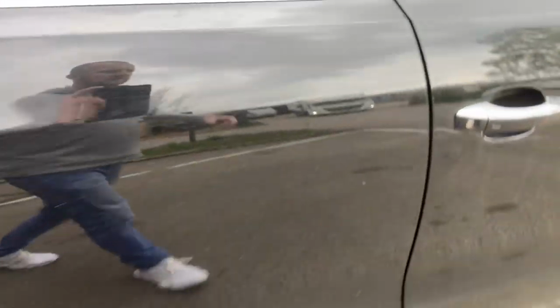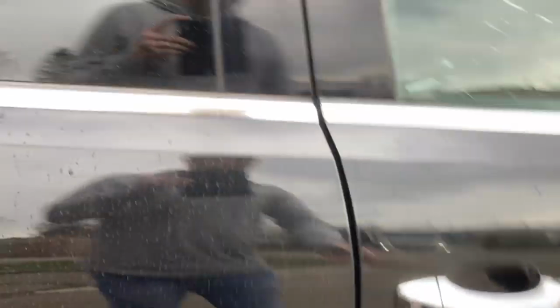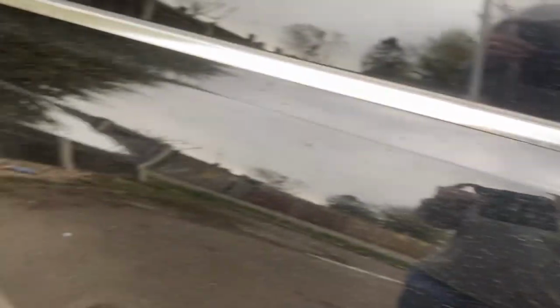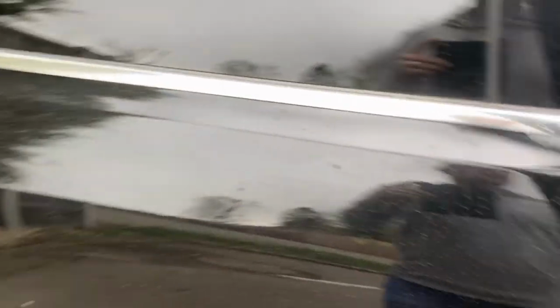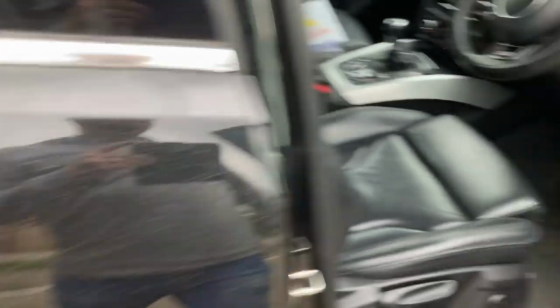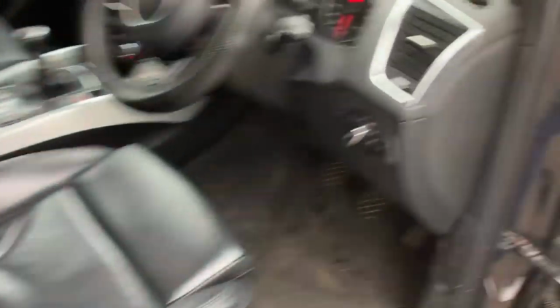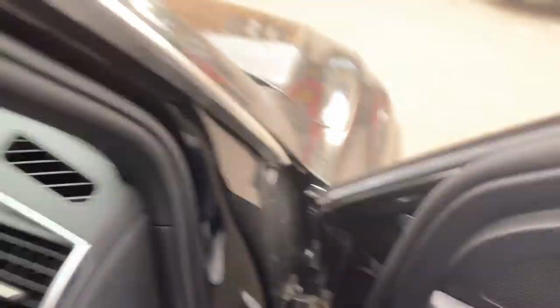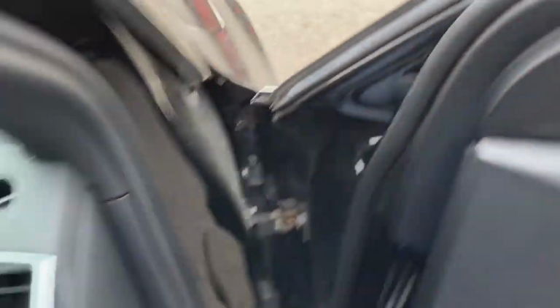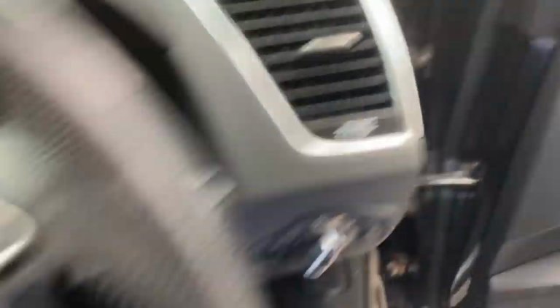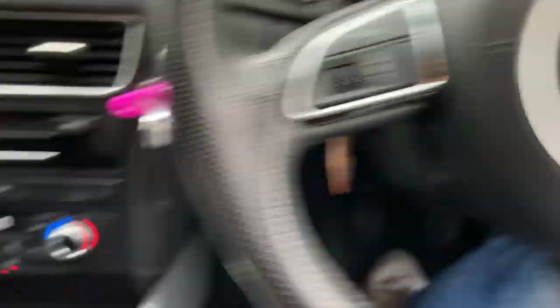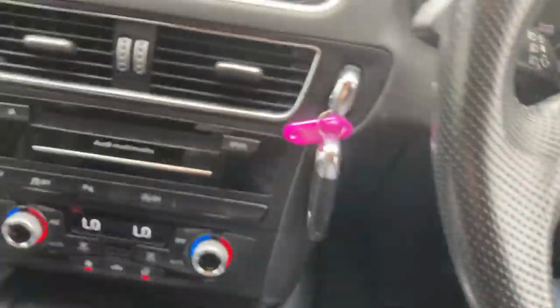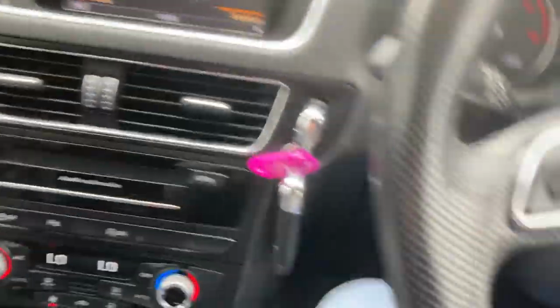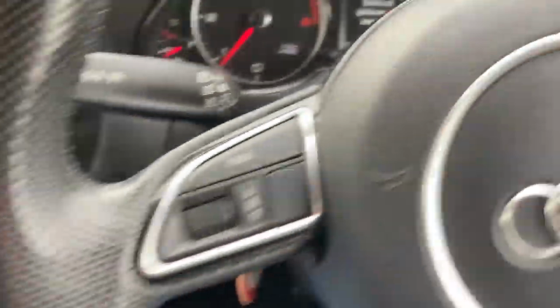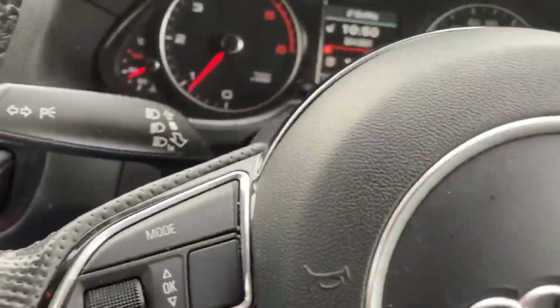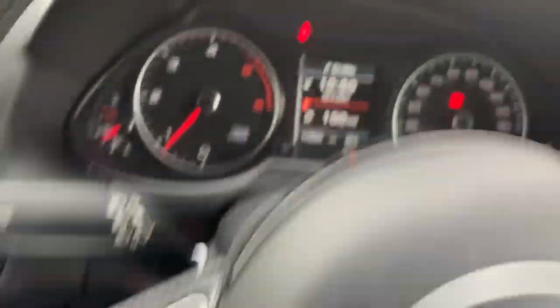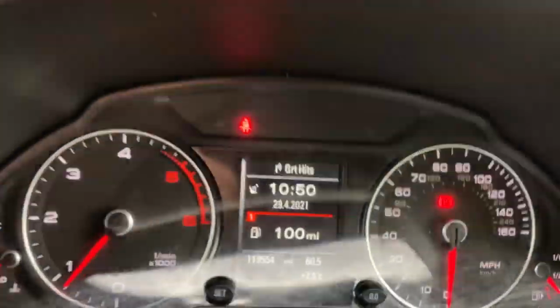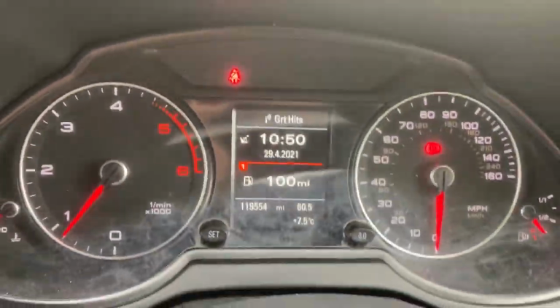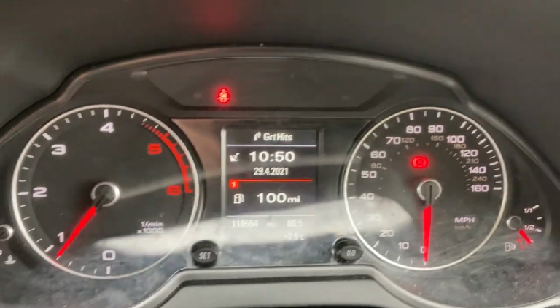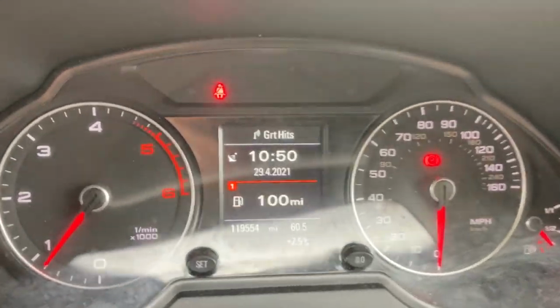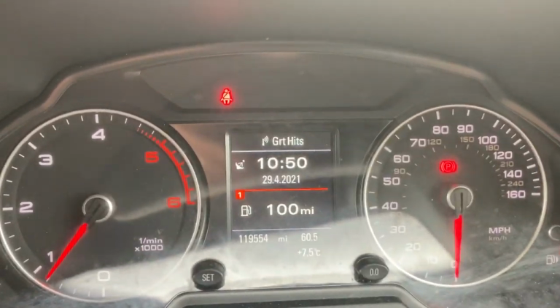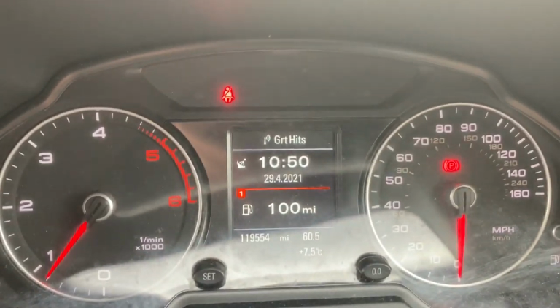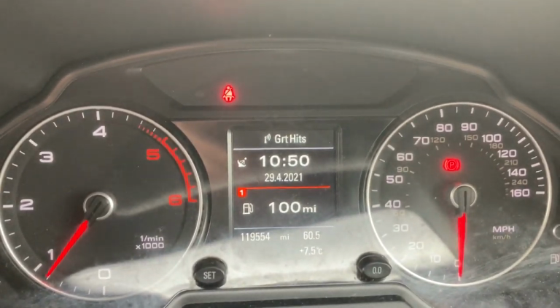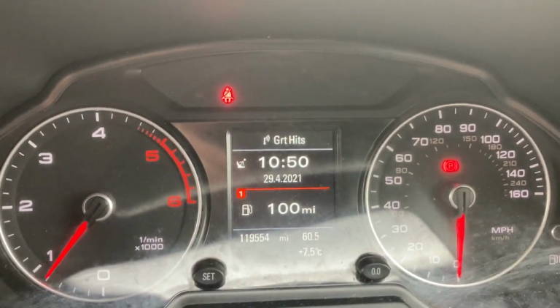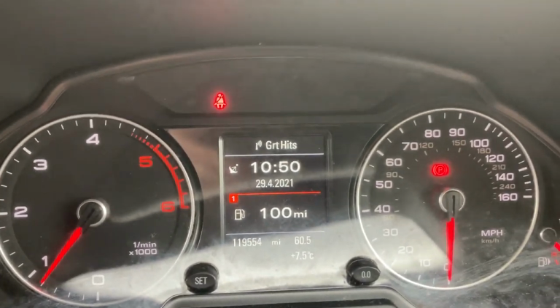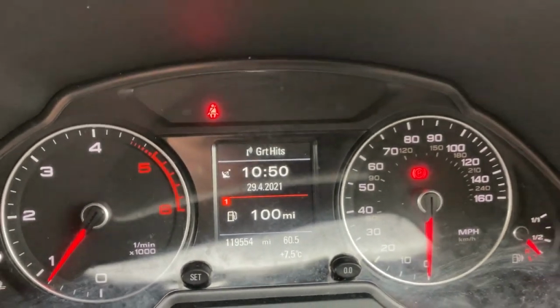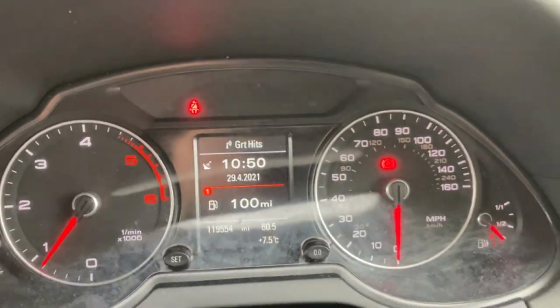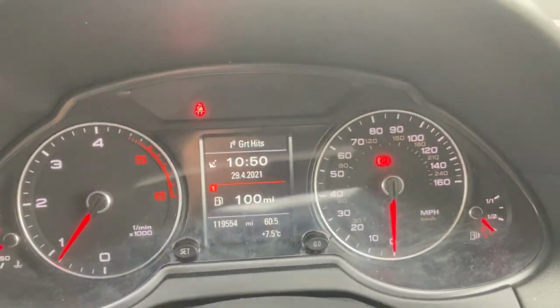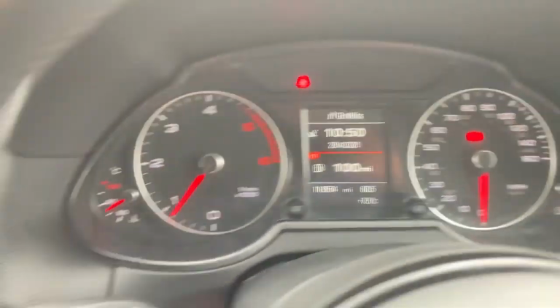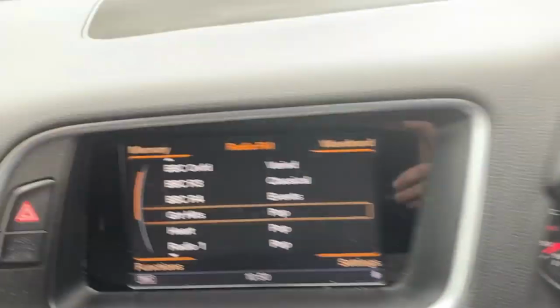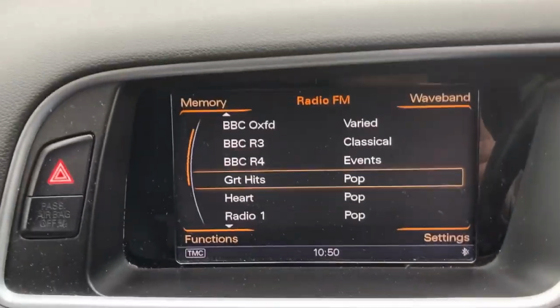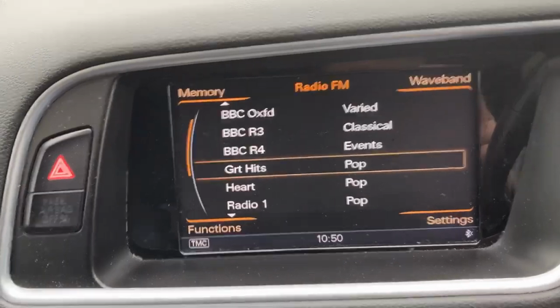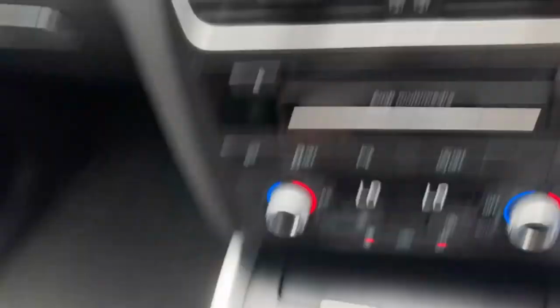Two keys. I've only beeped because the doors opened with the keys in the vehicle. It's 119,554 miles. It's not being used now so that shouldn't change.